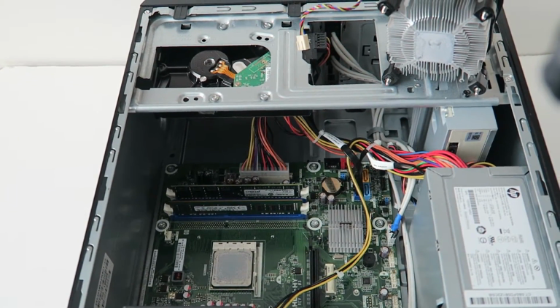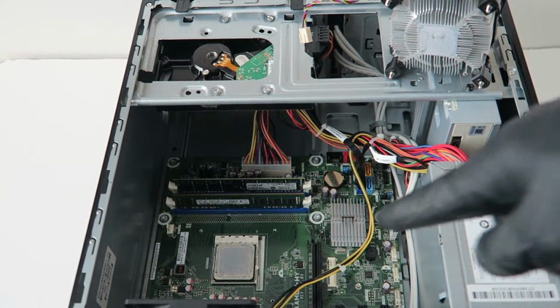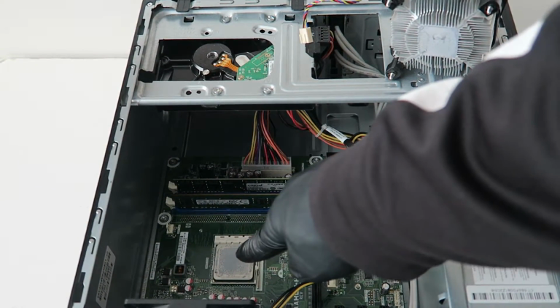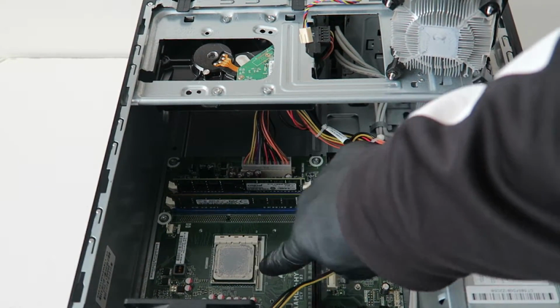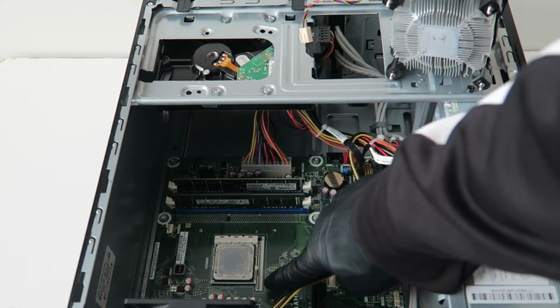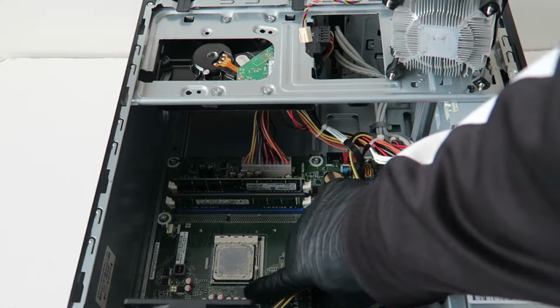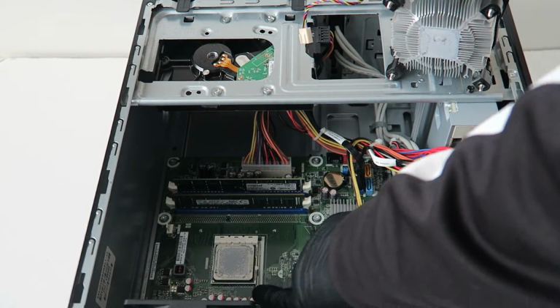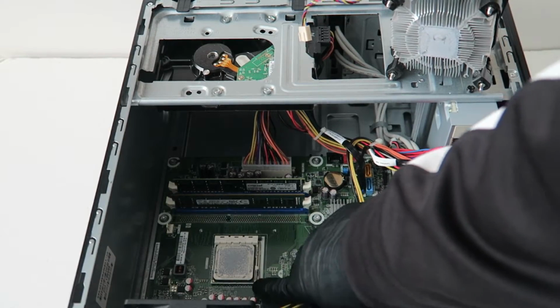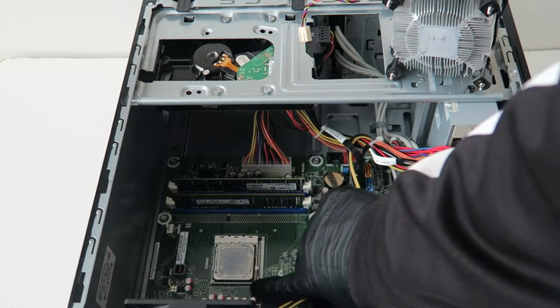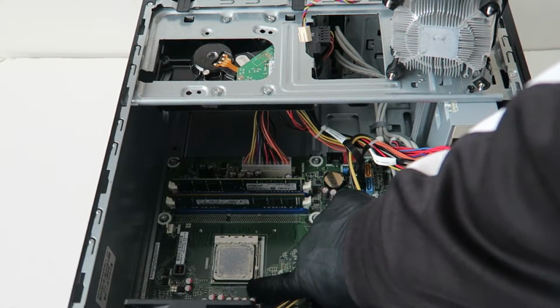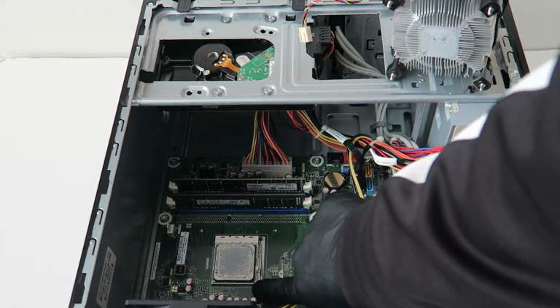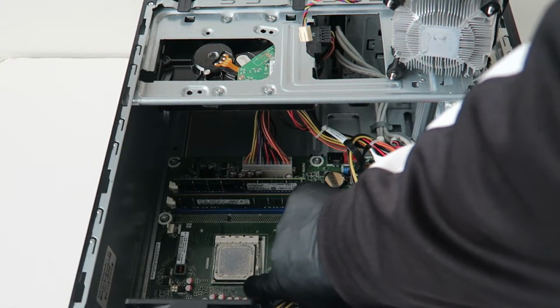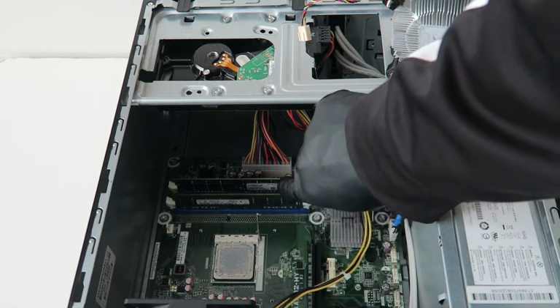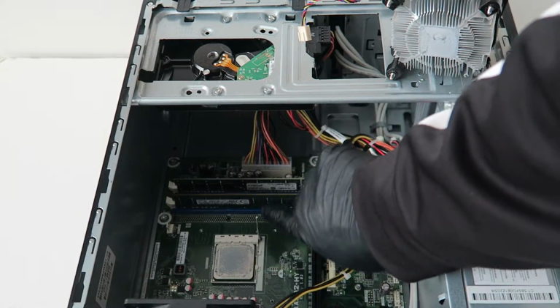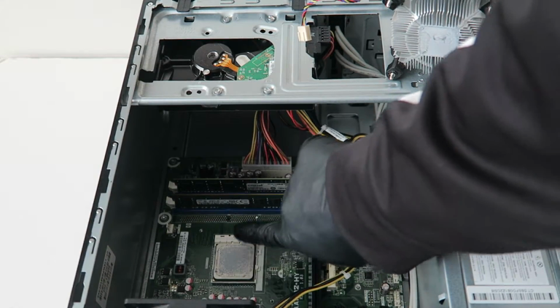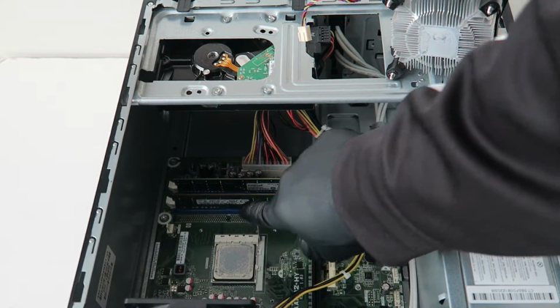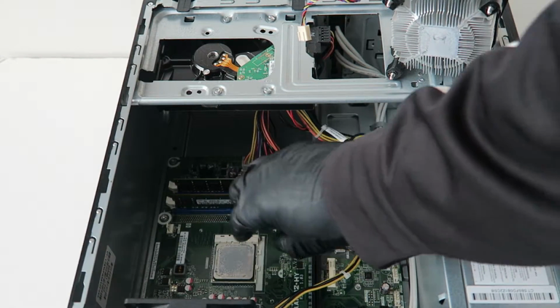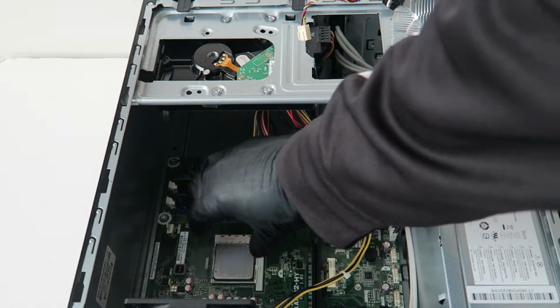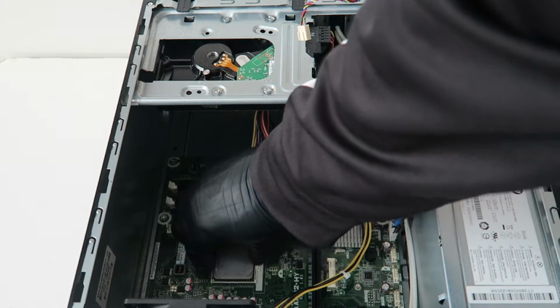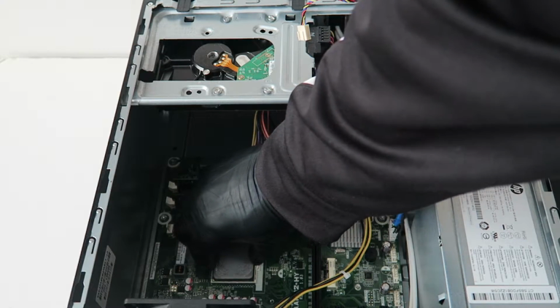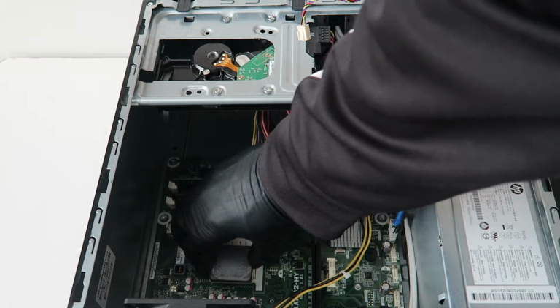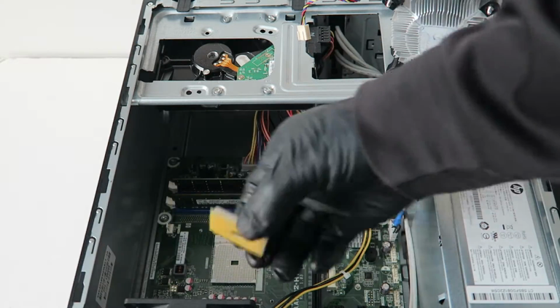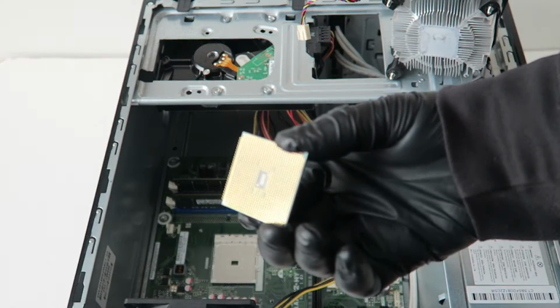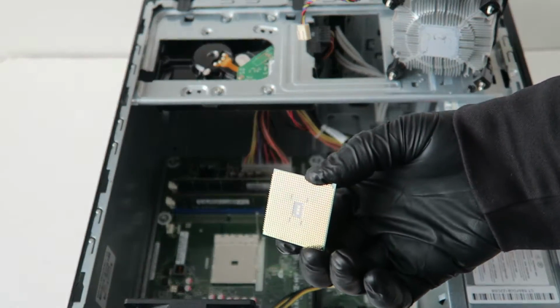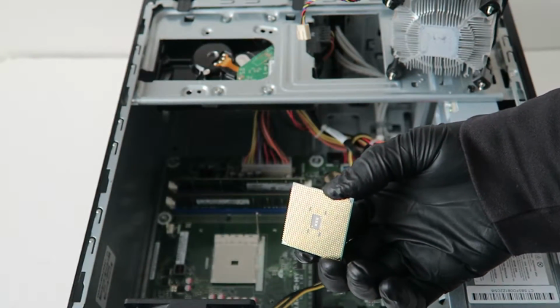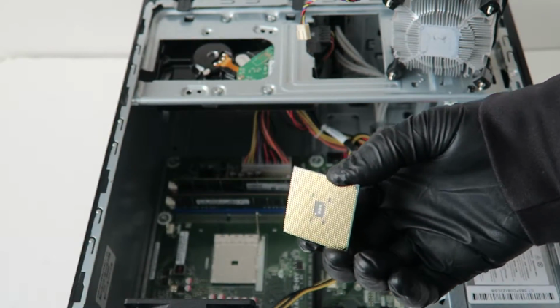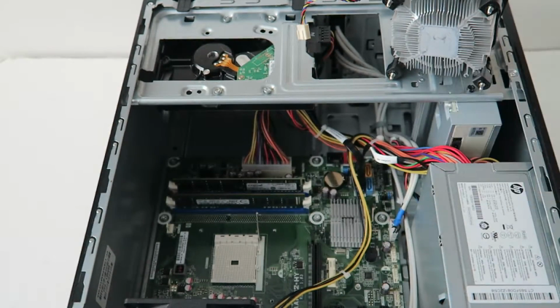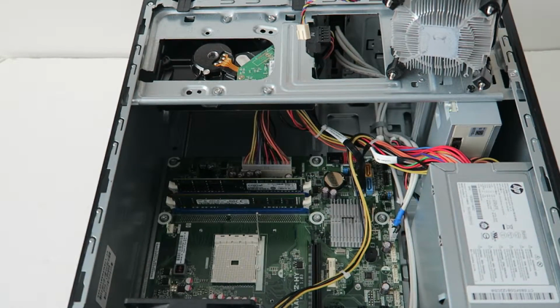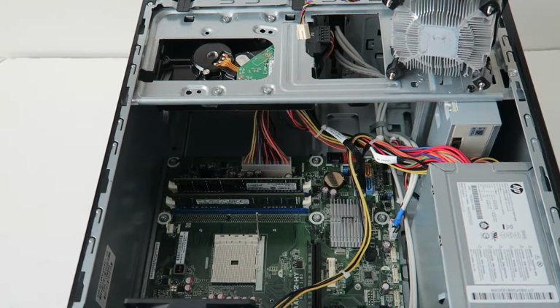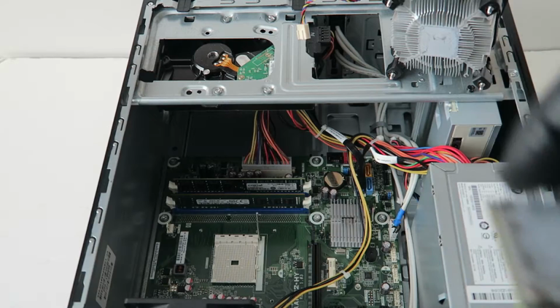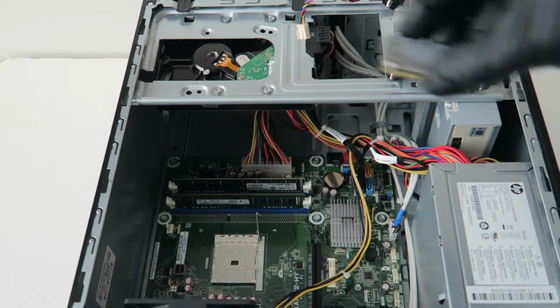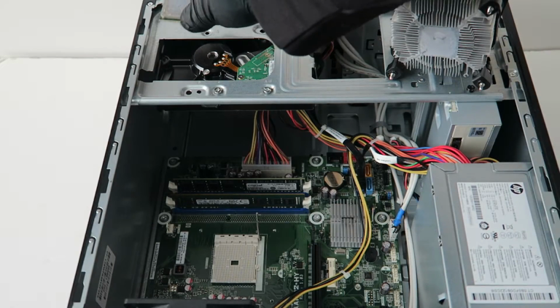You're going to remove the processor — it's right here, it's got a little clip right here. It's a Socket FM1, so you press on the clip right here and release, and the processor comes right out just like that.